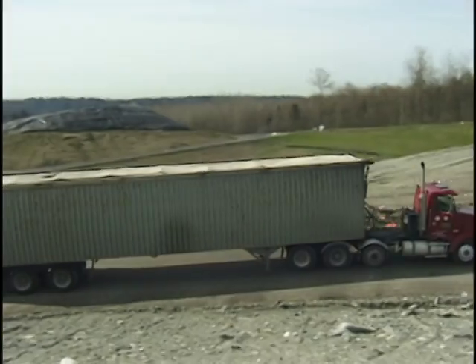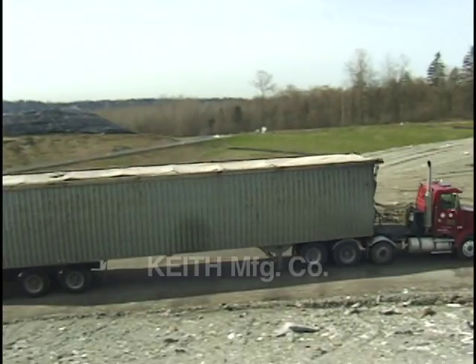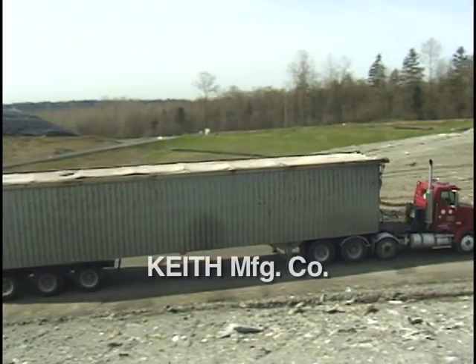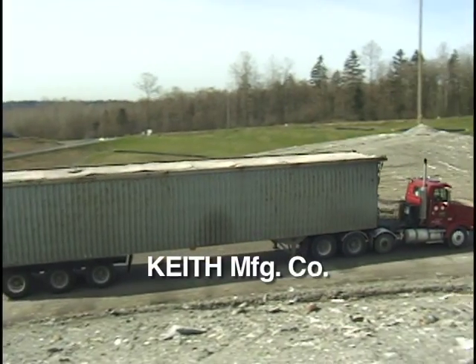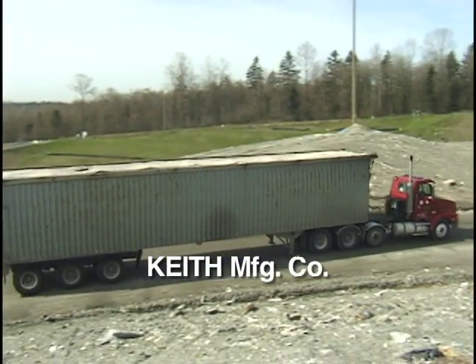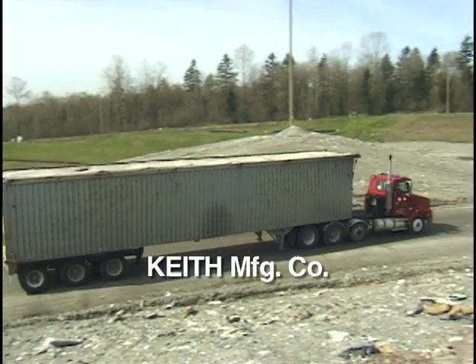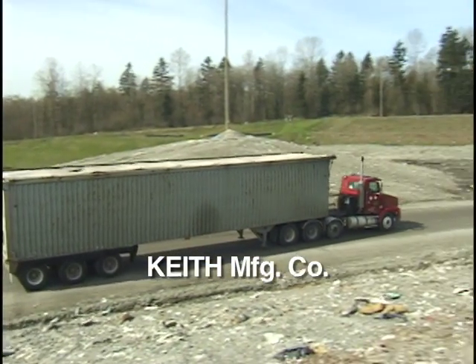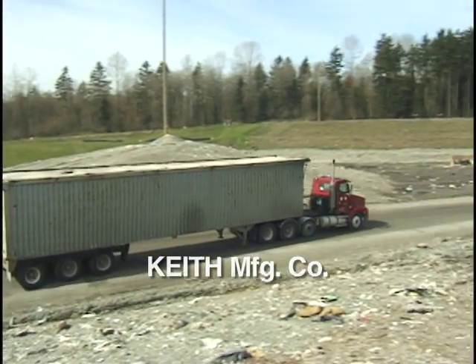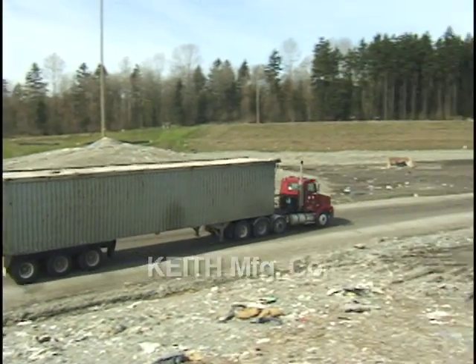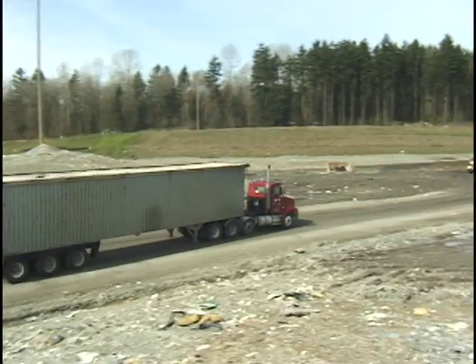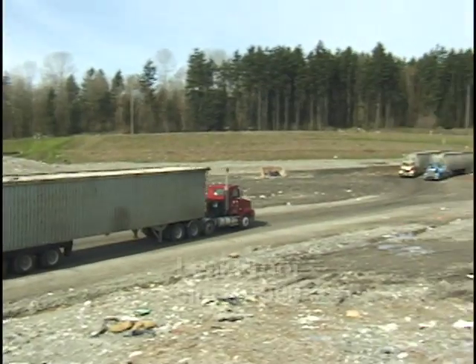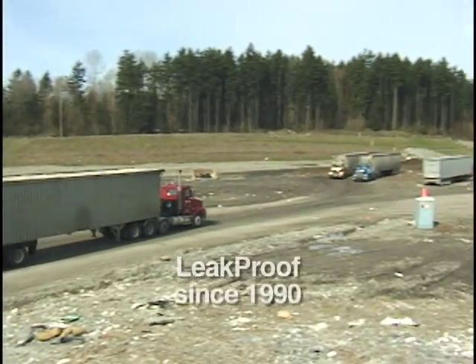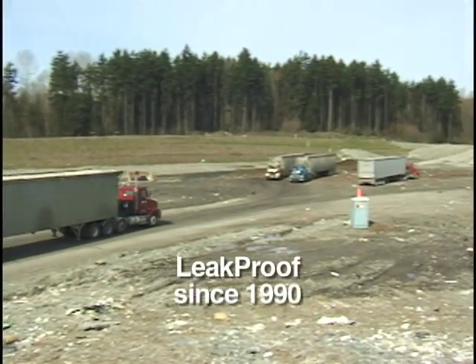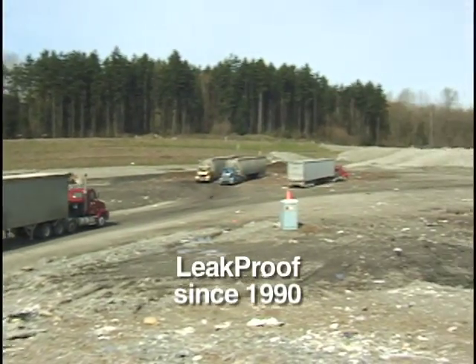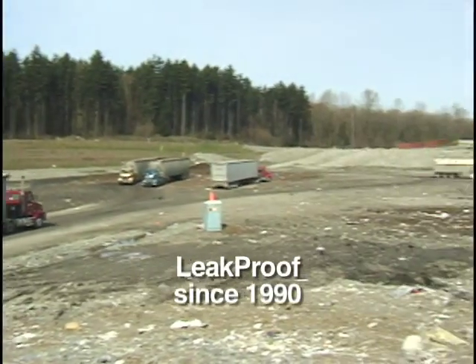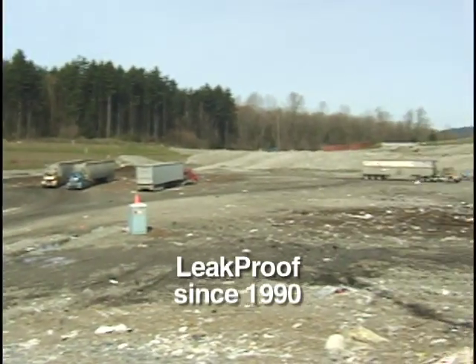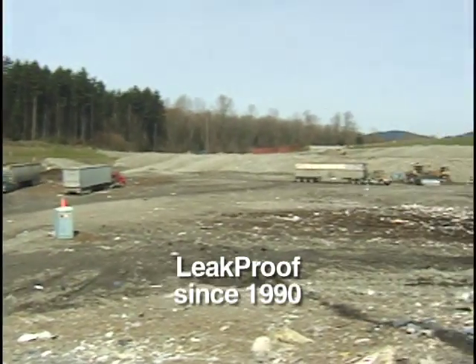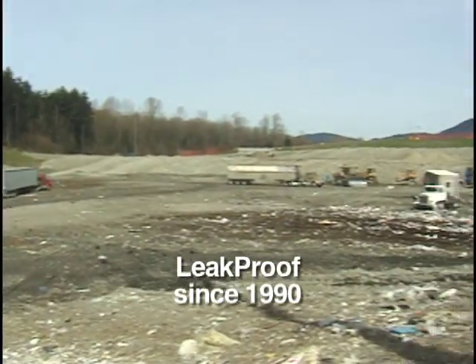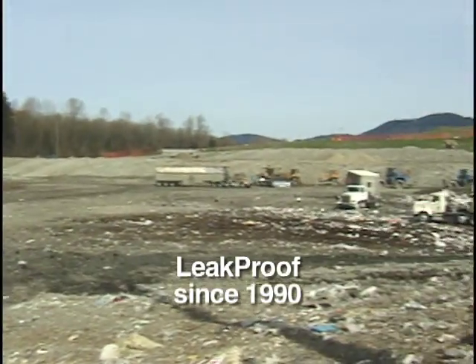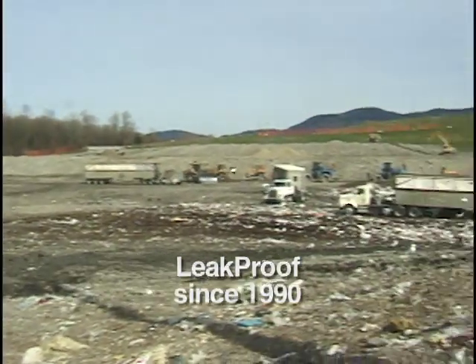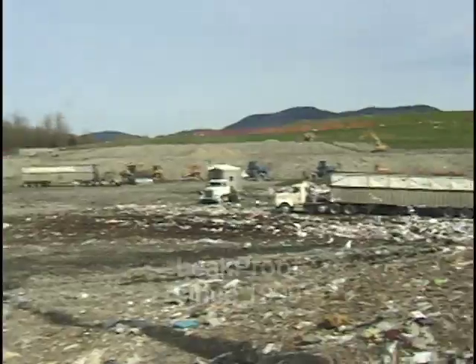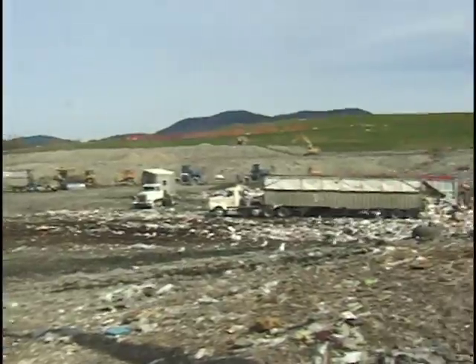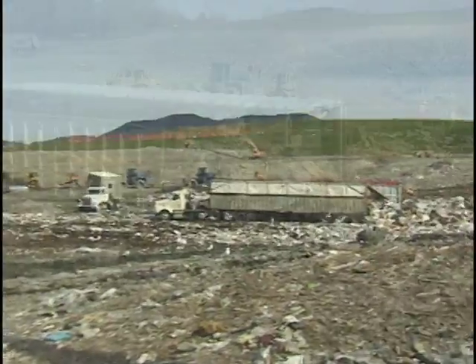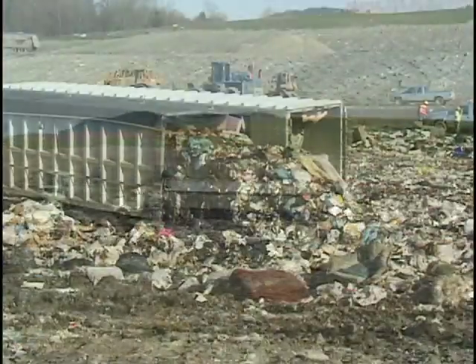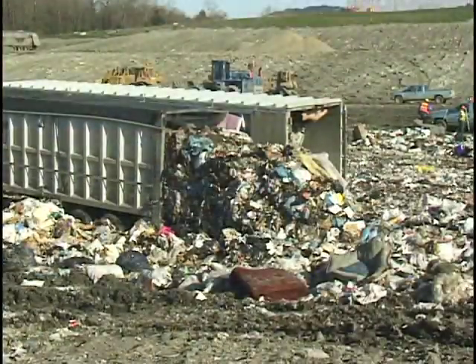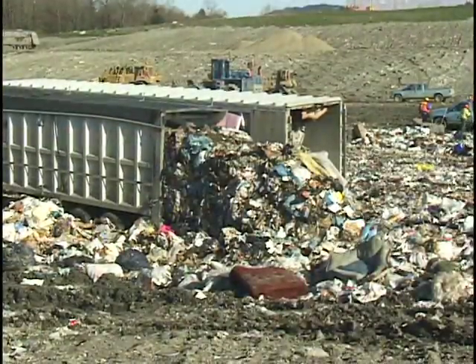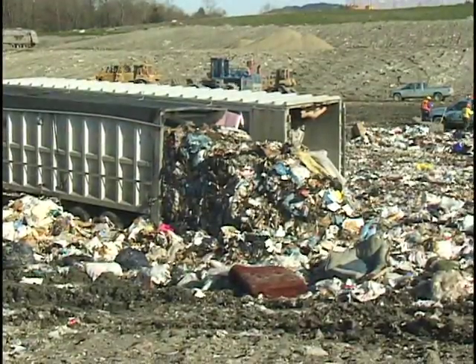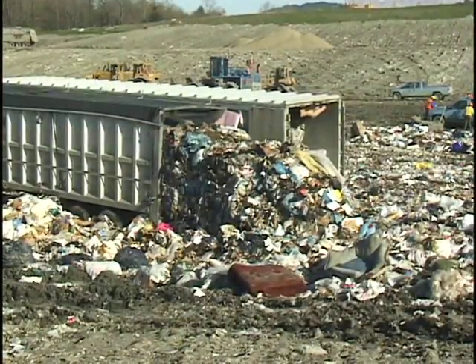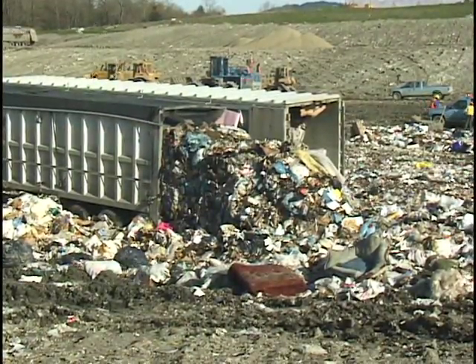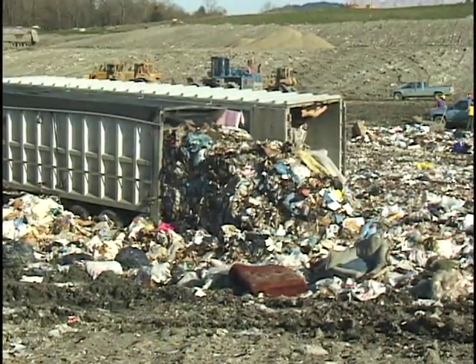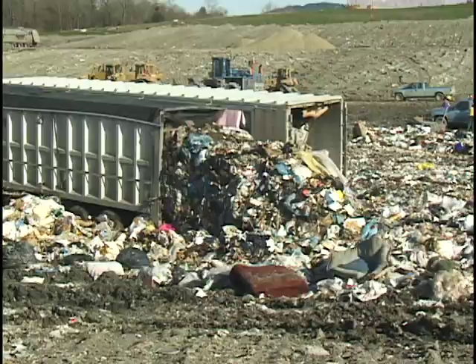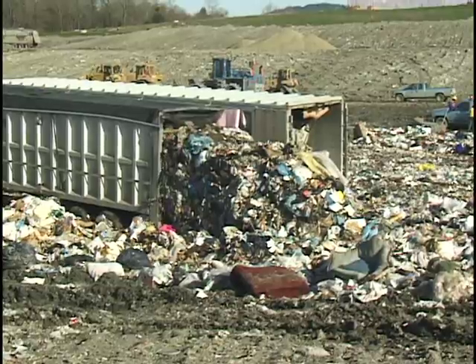When roadway leakage is not an option, depend on the Keith Leak Proof Series. Keith's Leak Proof Series flooring has revolutionized the way public utilities transport and dispose of solid waste.